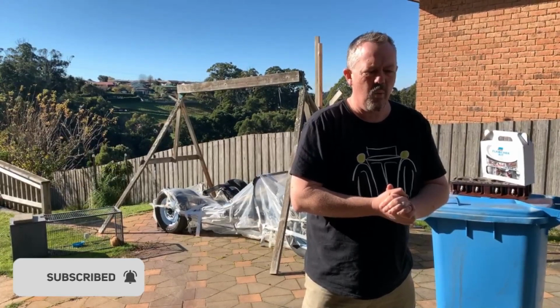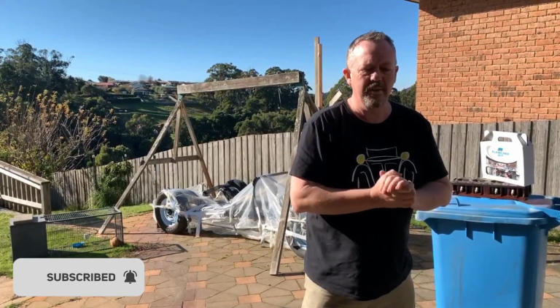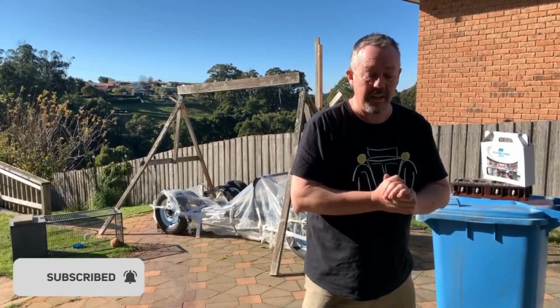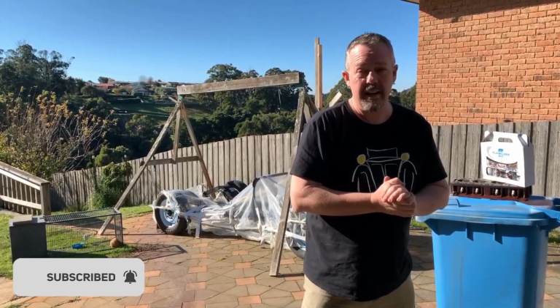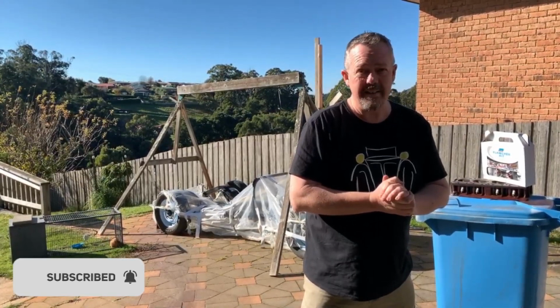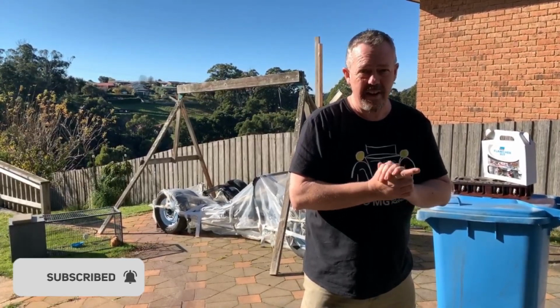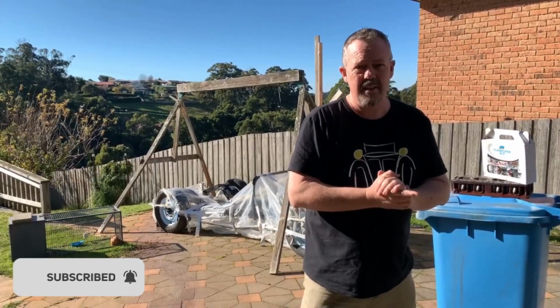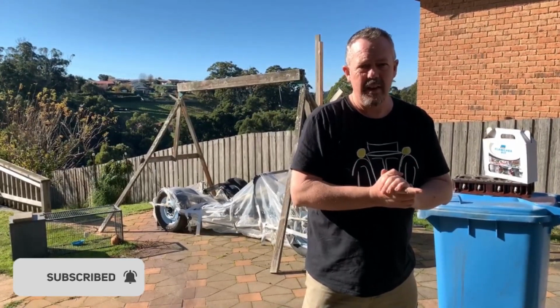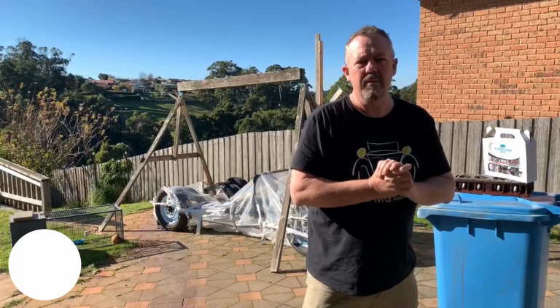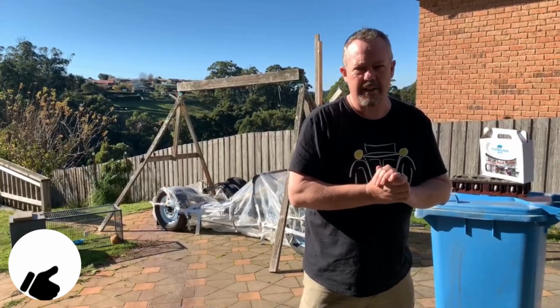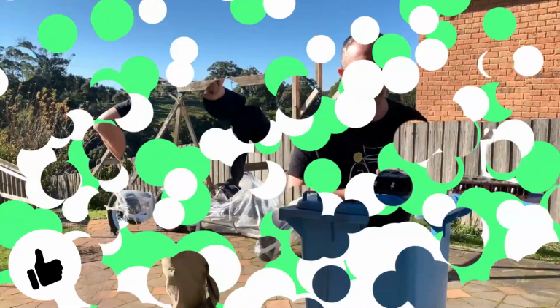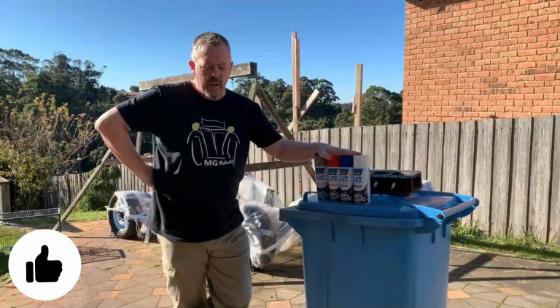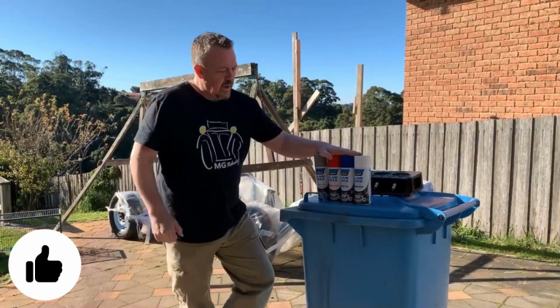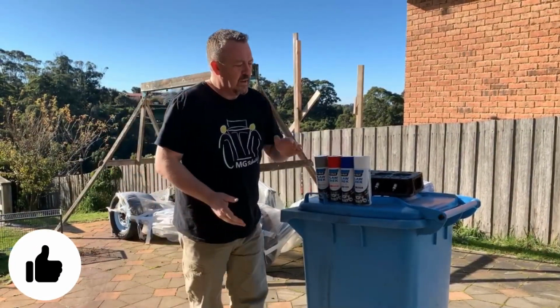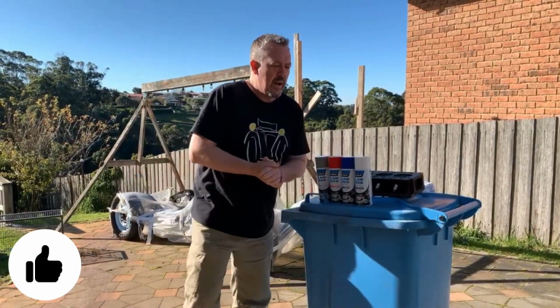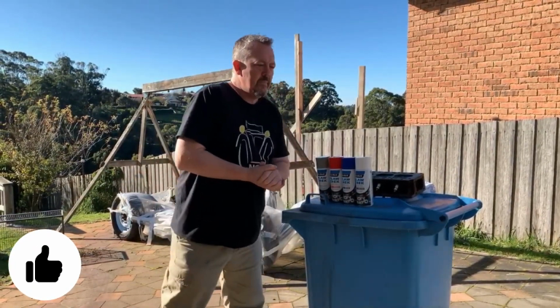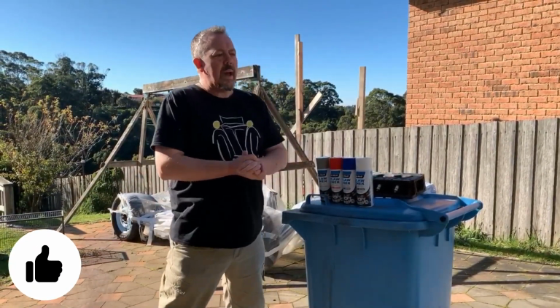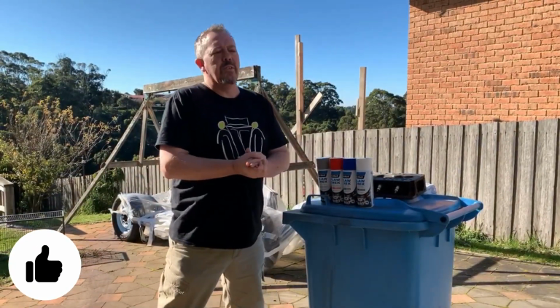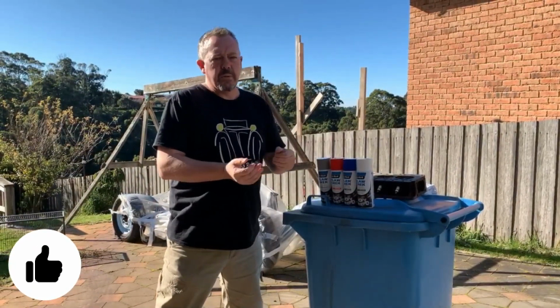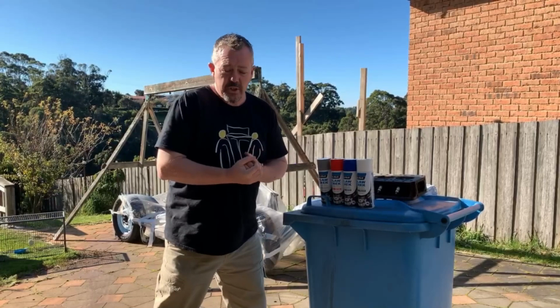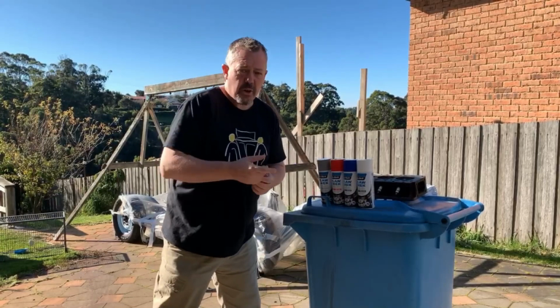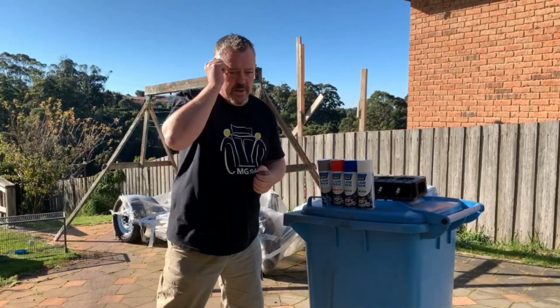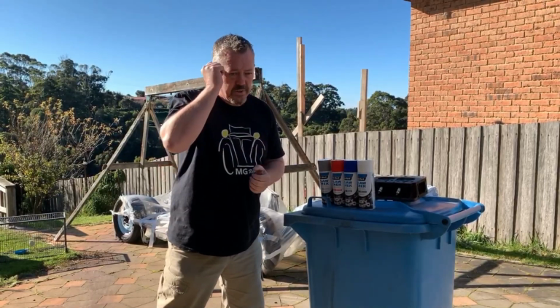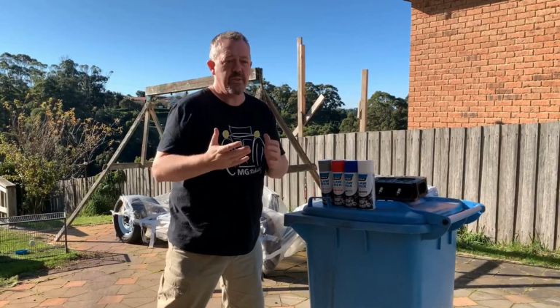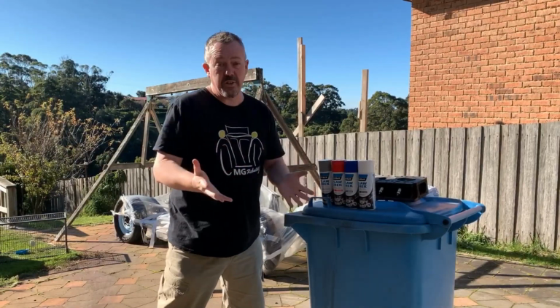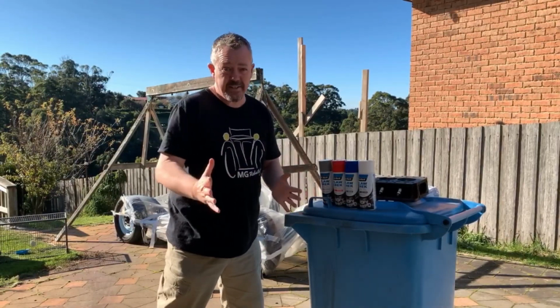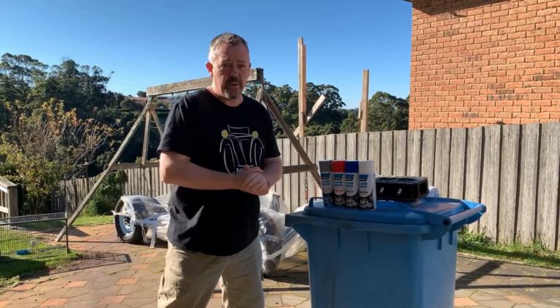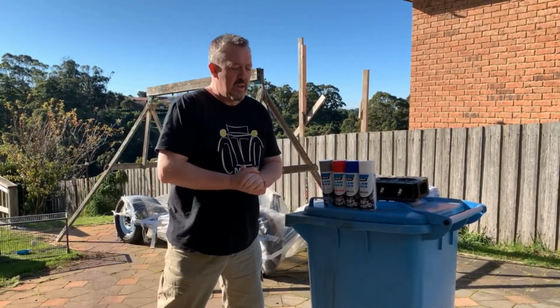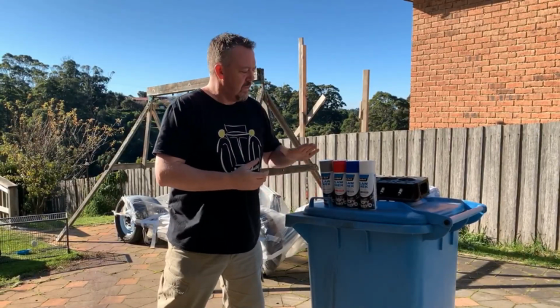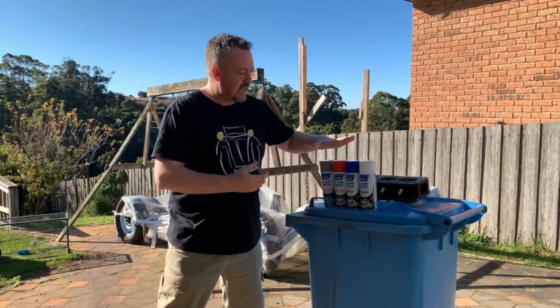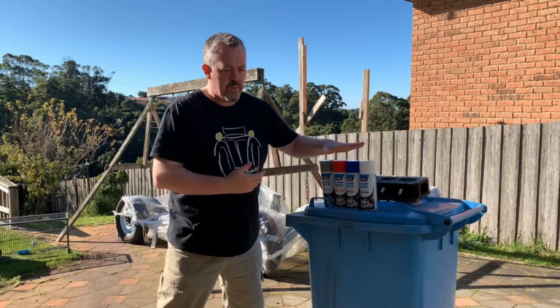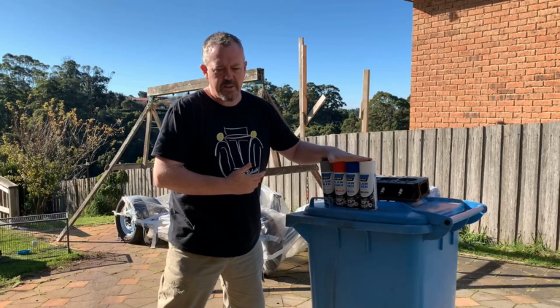What we're going to do today is actually test the head for cracks. In the absence of being able to get to a machine shop to have them do the crack testing for you, there is a method you can use with aerosols.